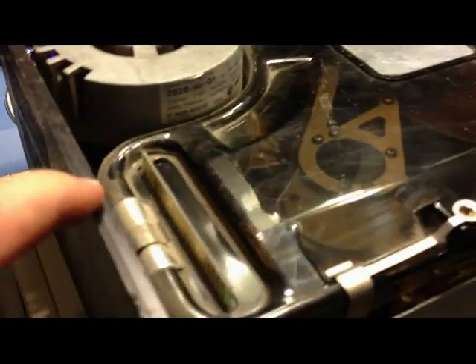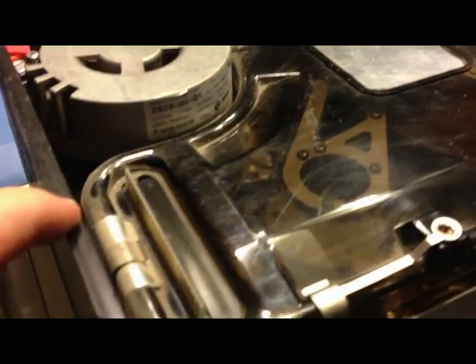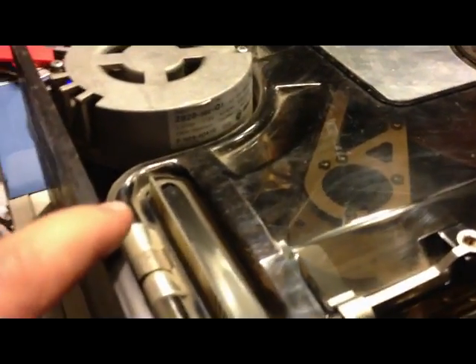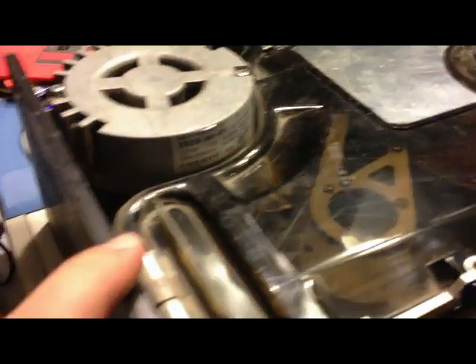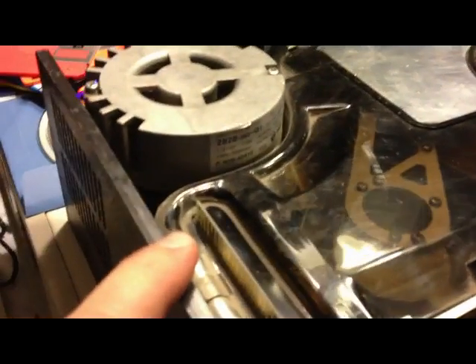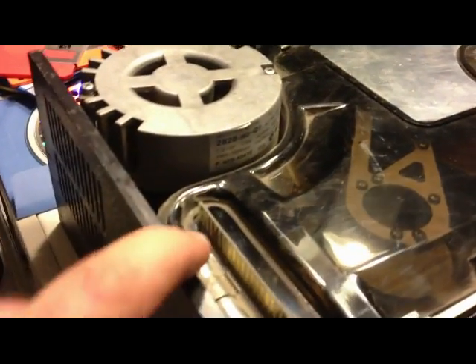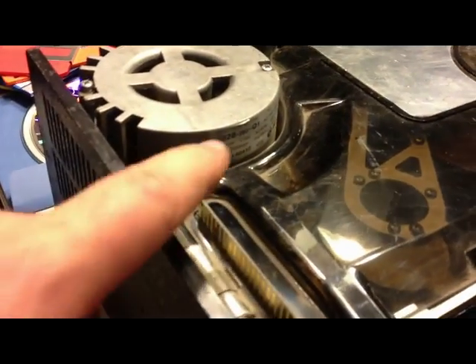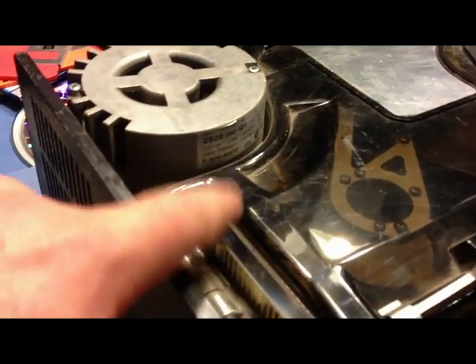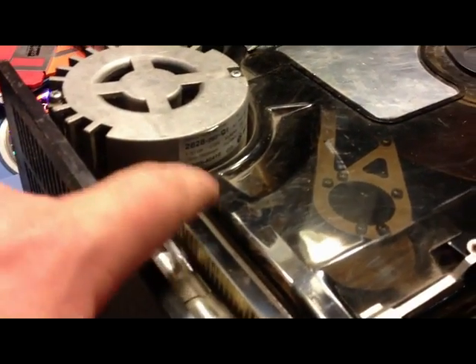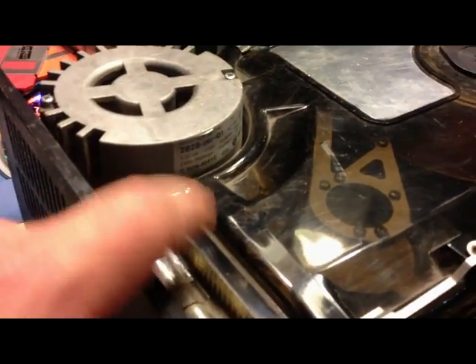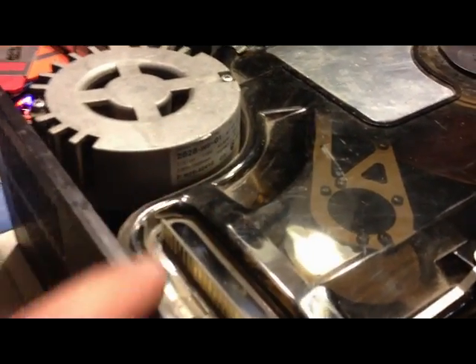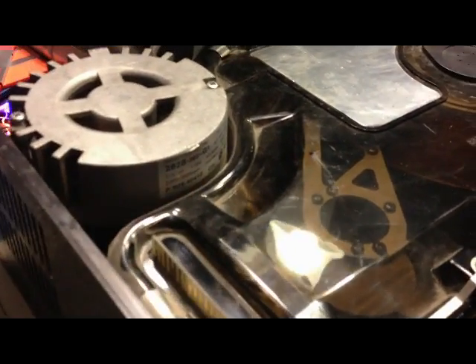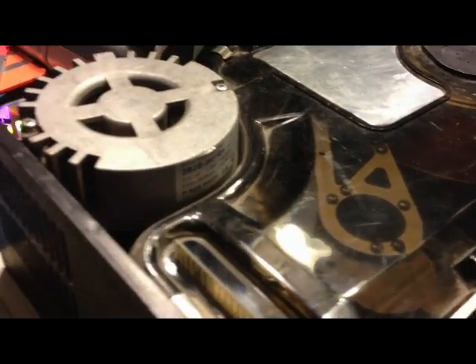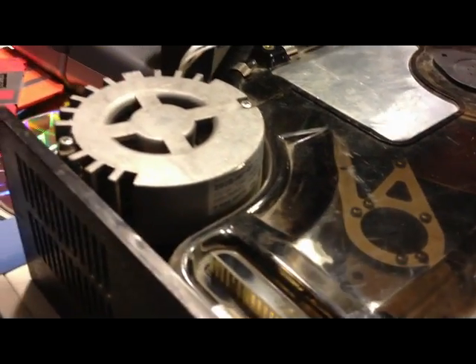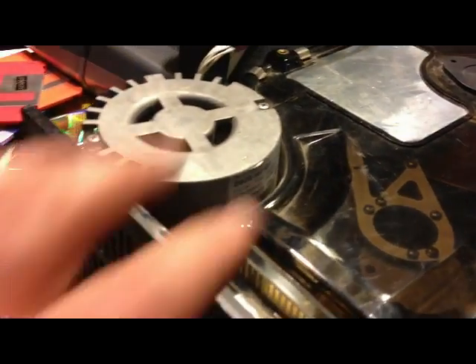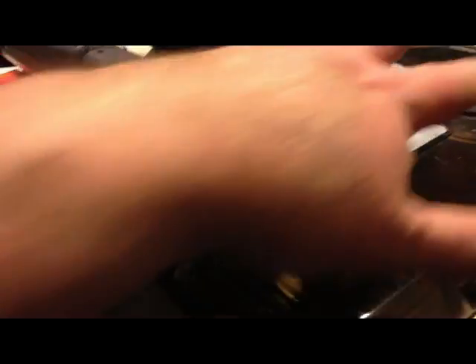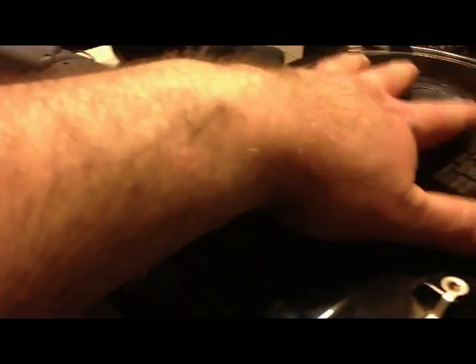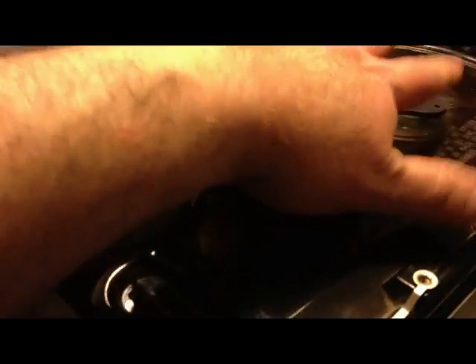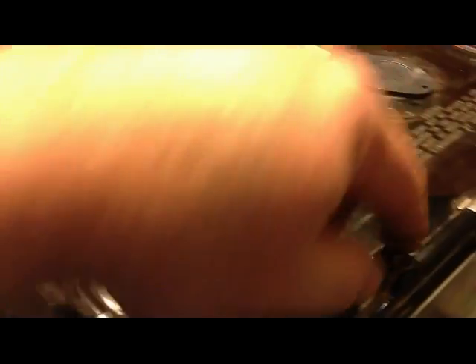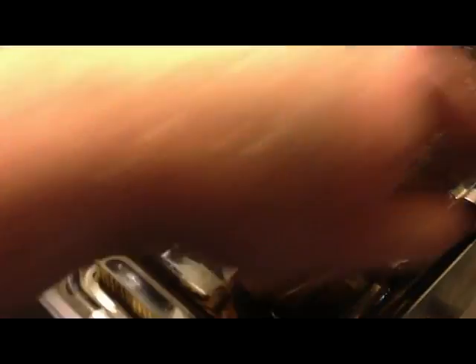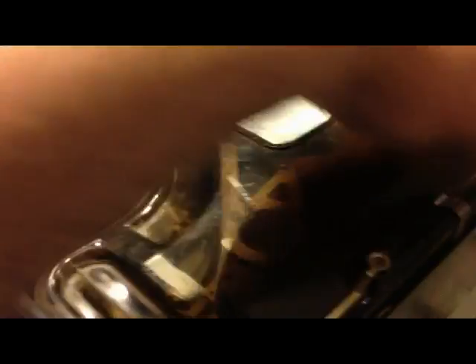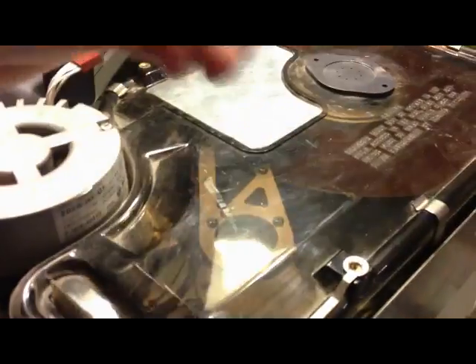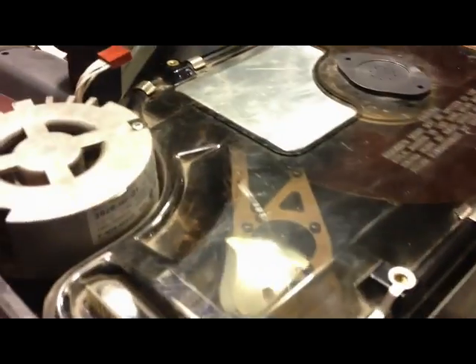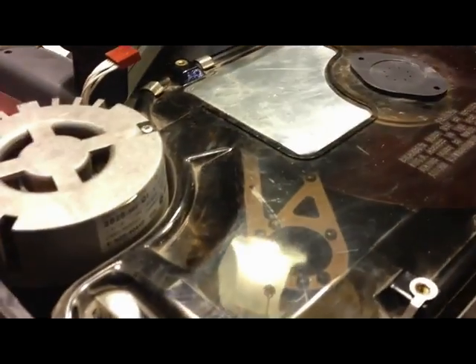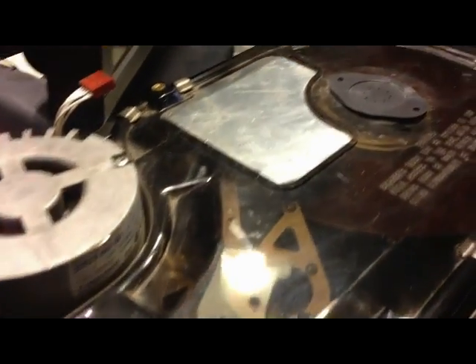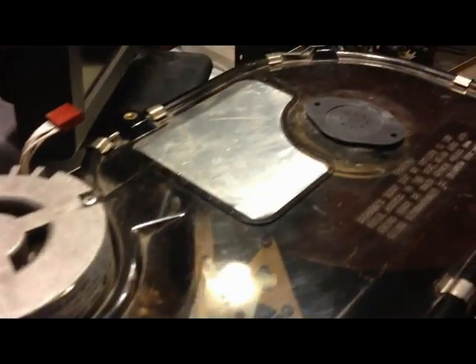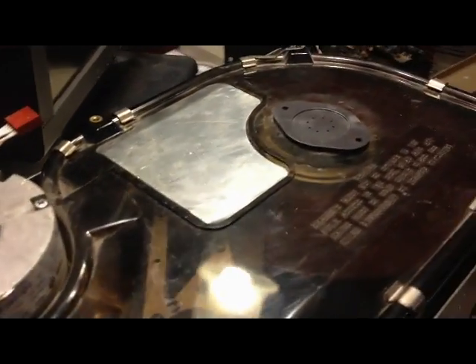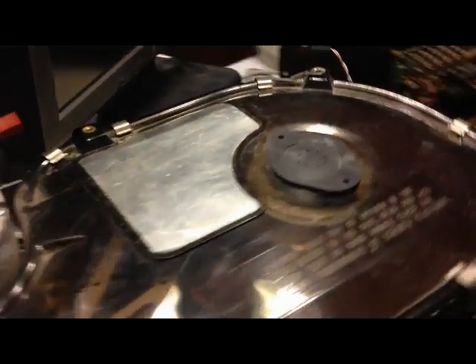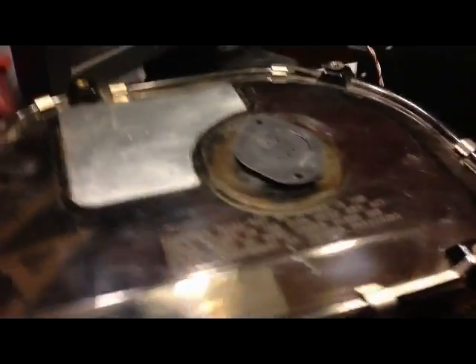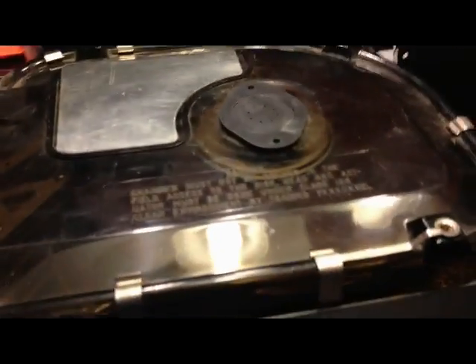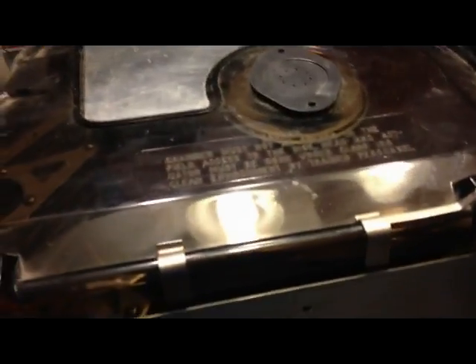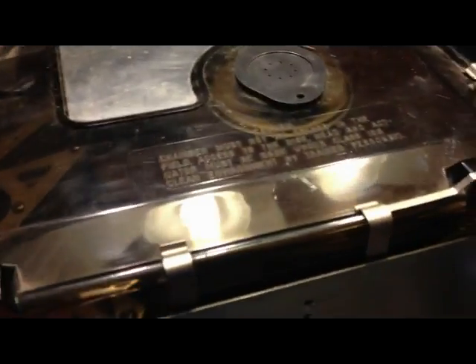The seller neglected to mention that it was missing the circuit board that goes on top — the controller board. So there's no way to plug this into a controller or a computer or anything.